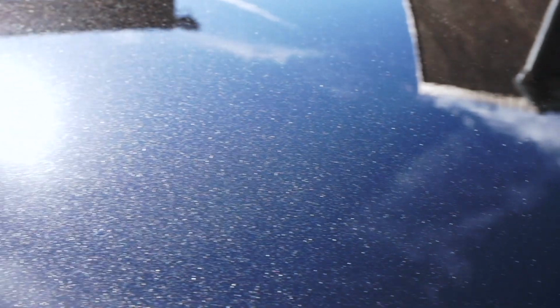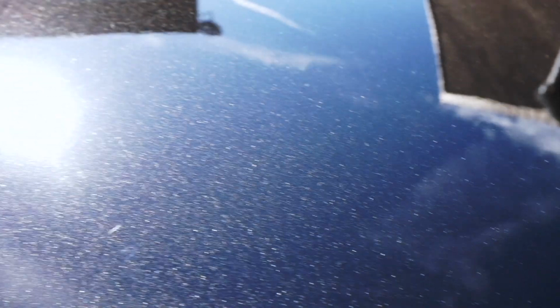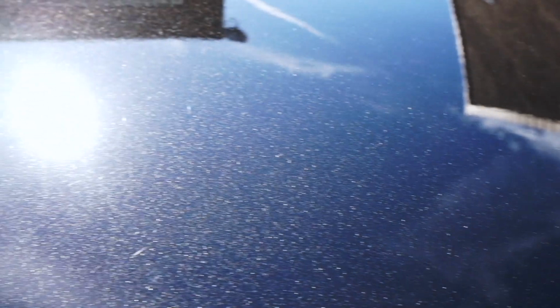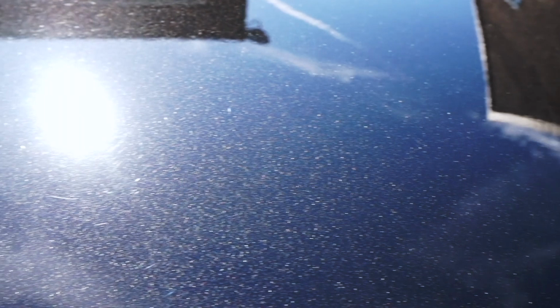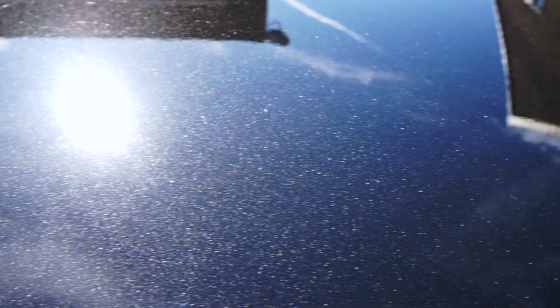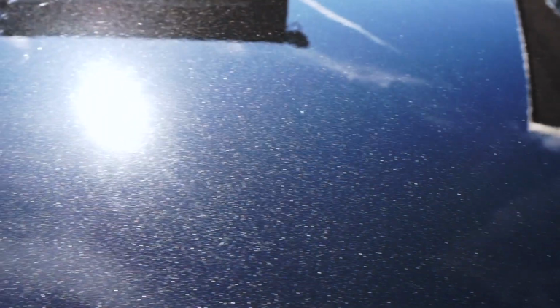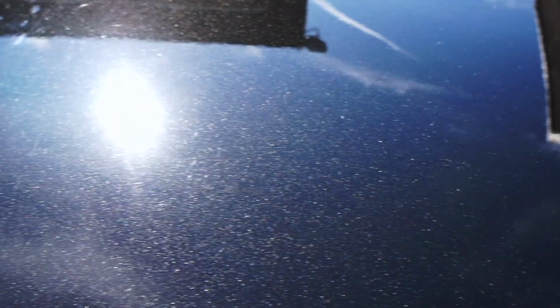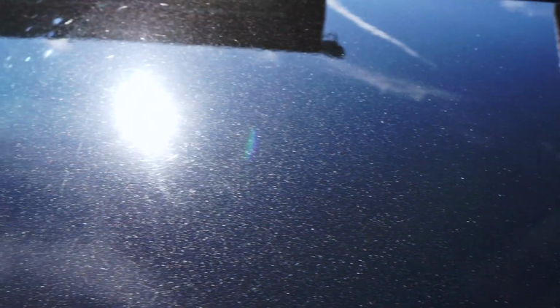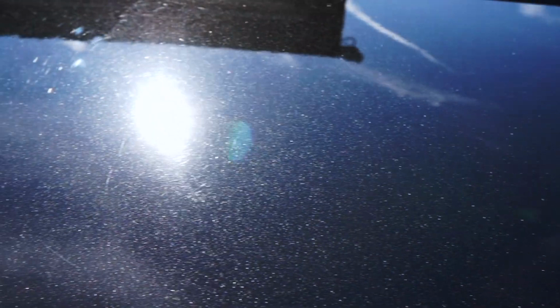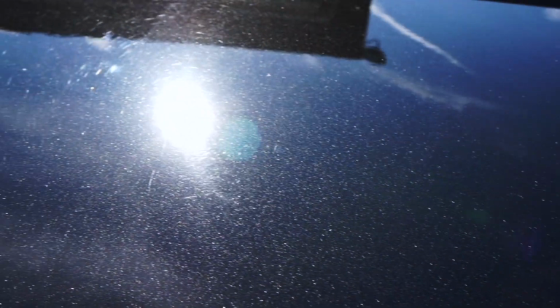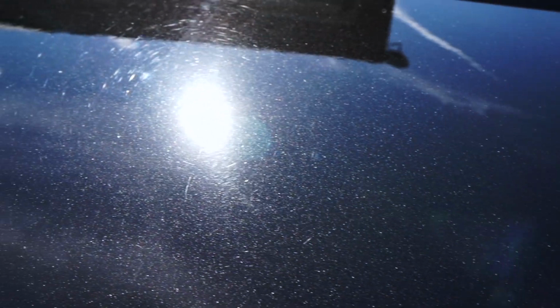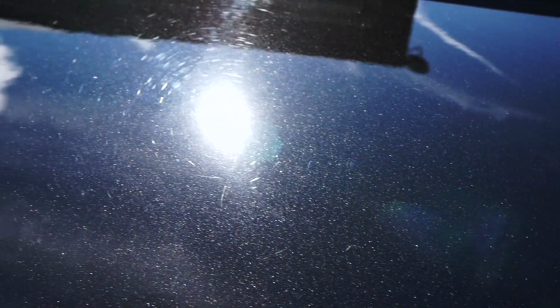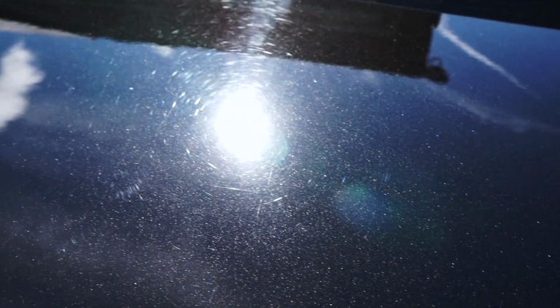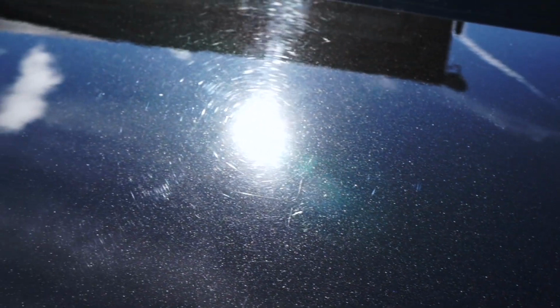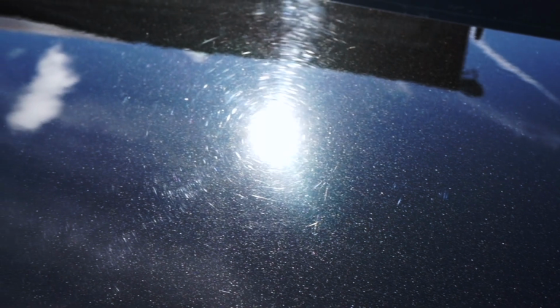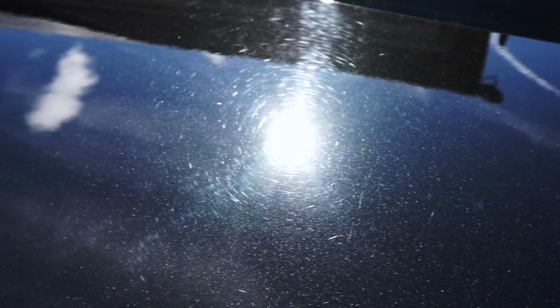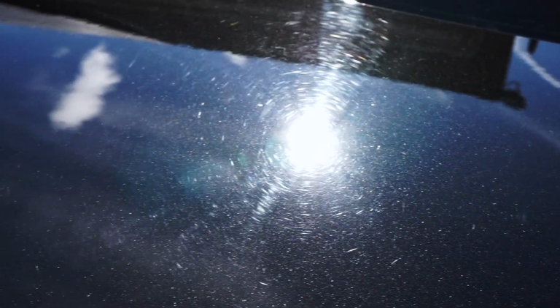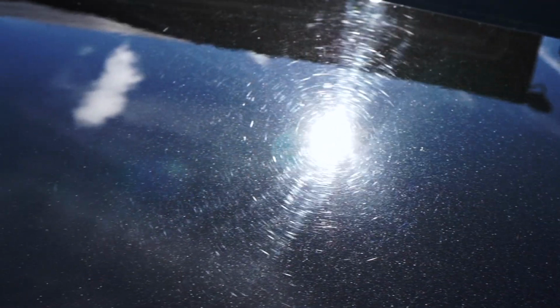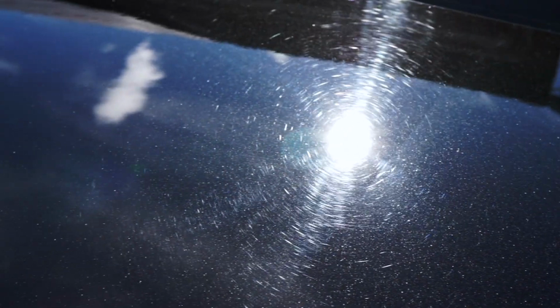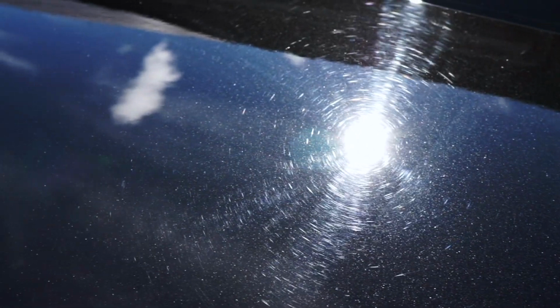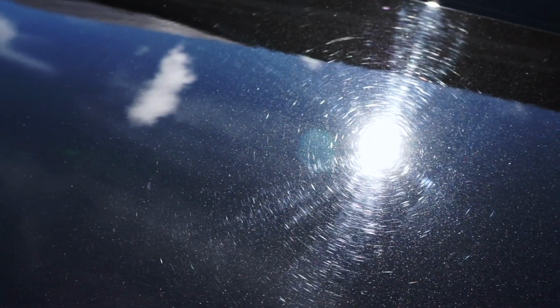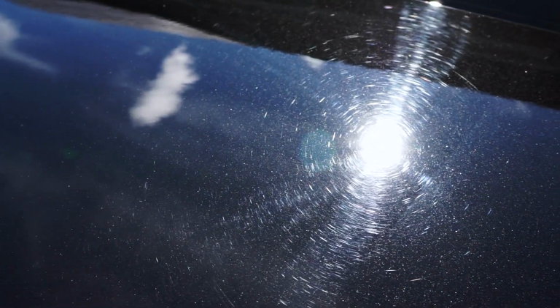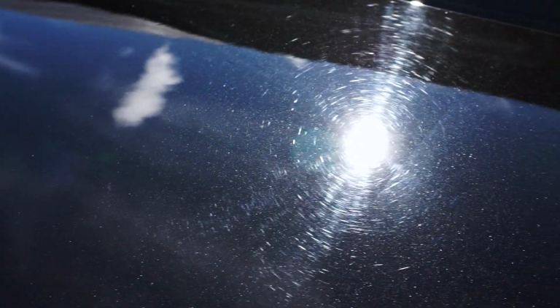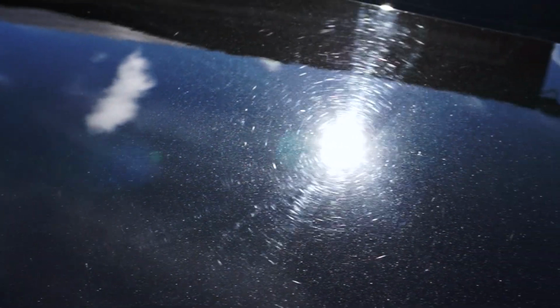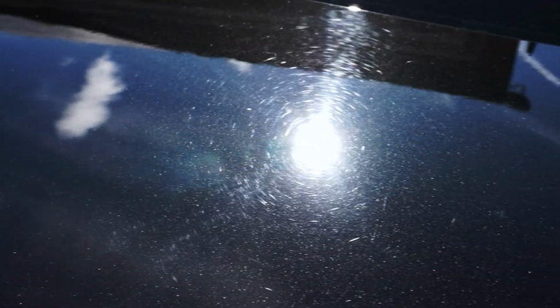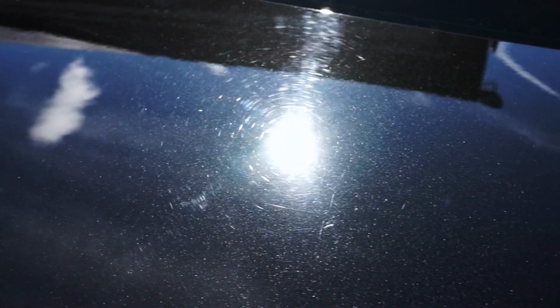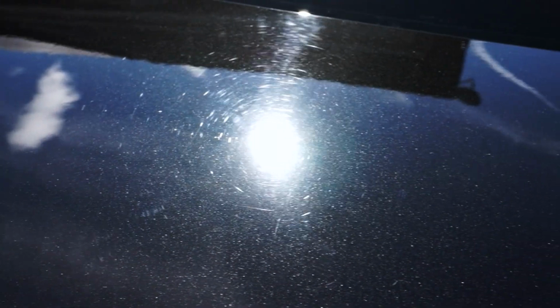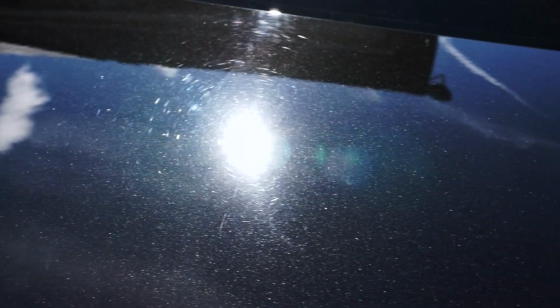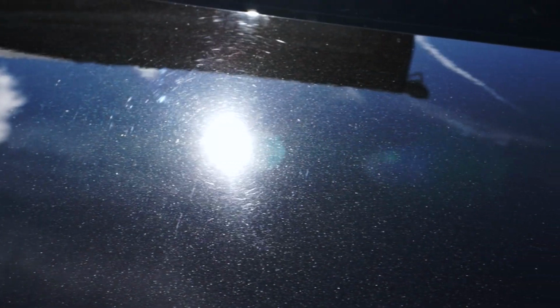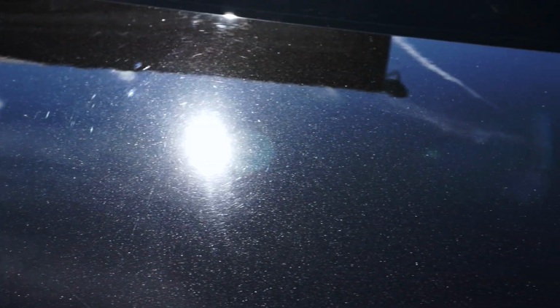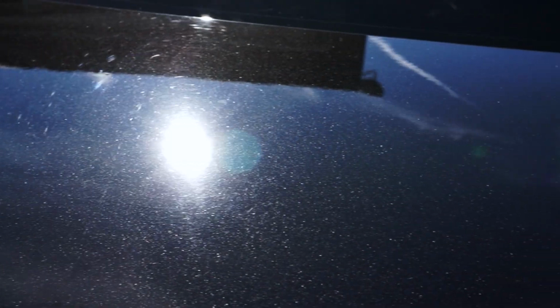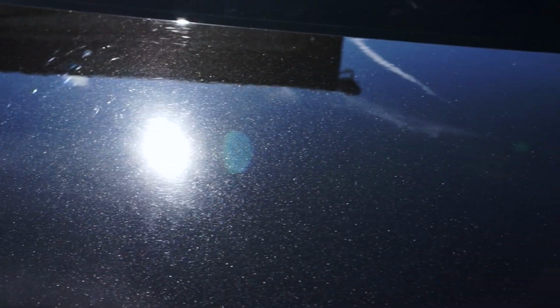Hopefully you can see the difference in the footage, and certainly those swirl marks right there — you can see where the sun reflects on that side of the boot where it hasn't been treated. Thanks for watching; if you've got any questions please comment below.